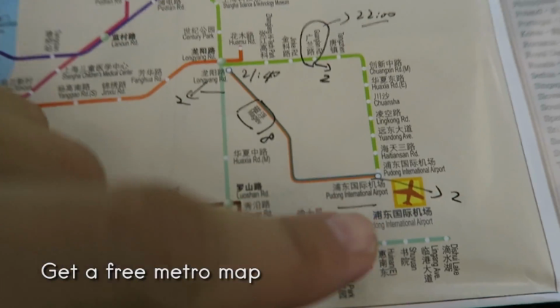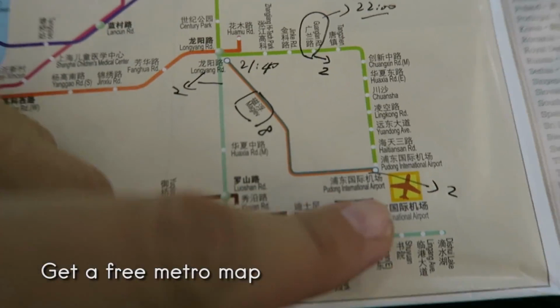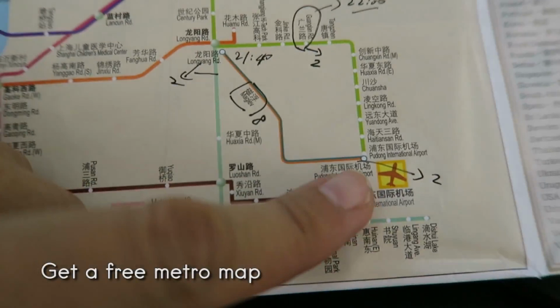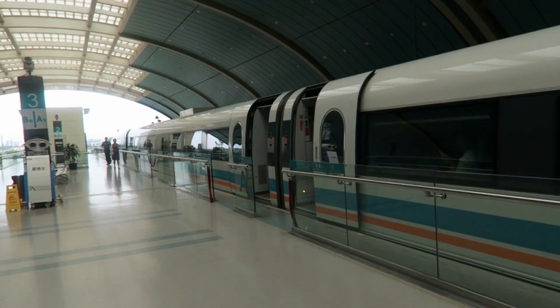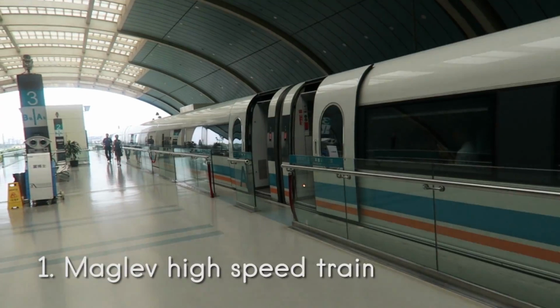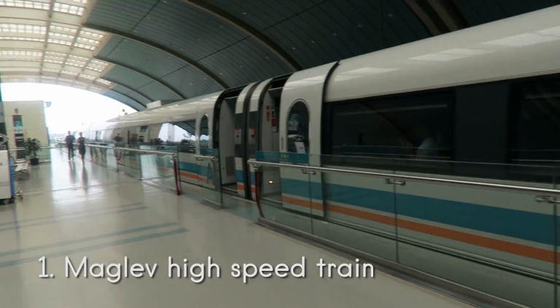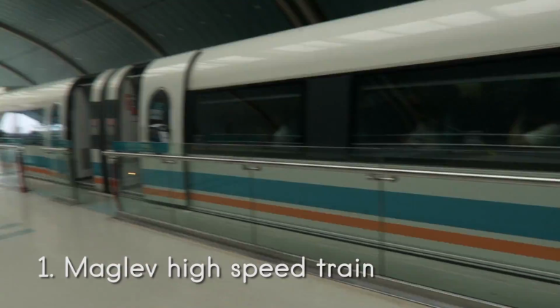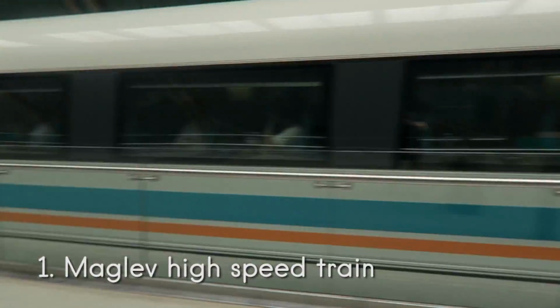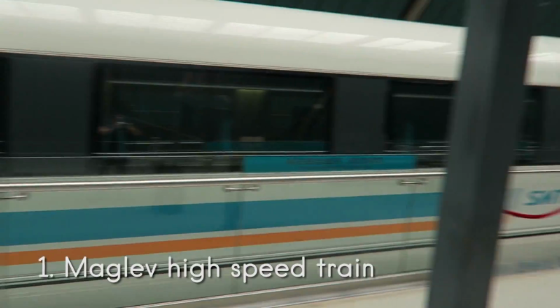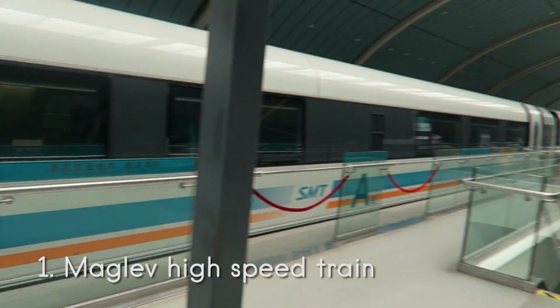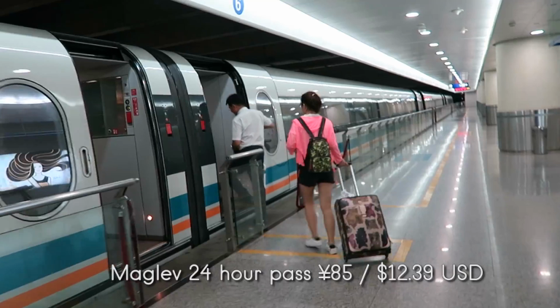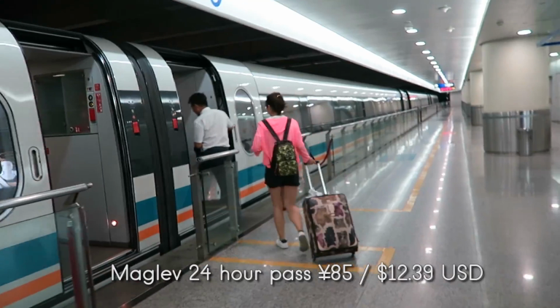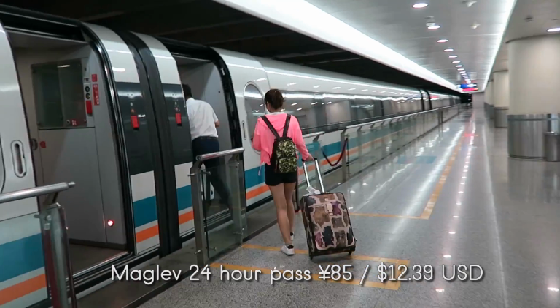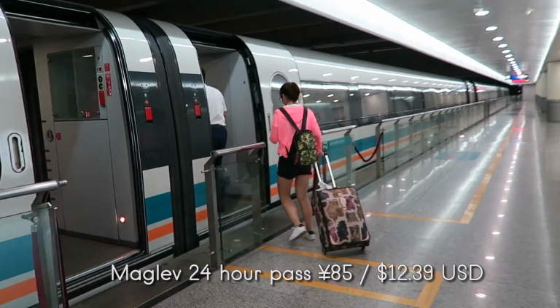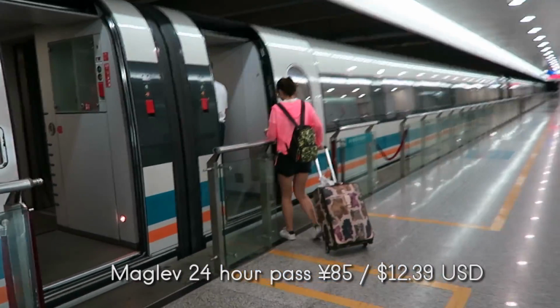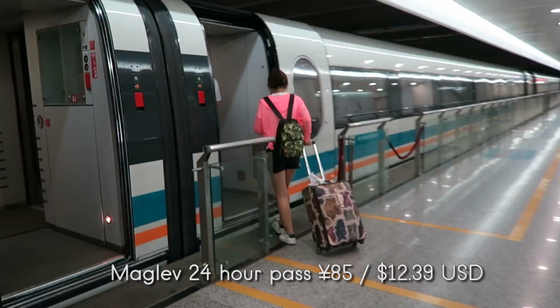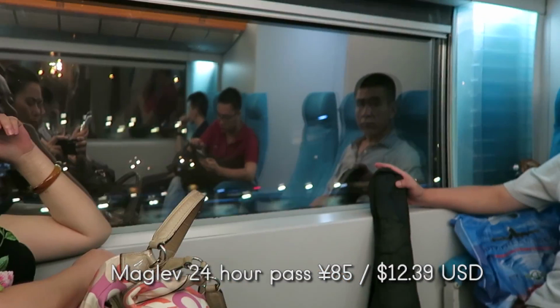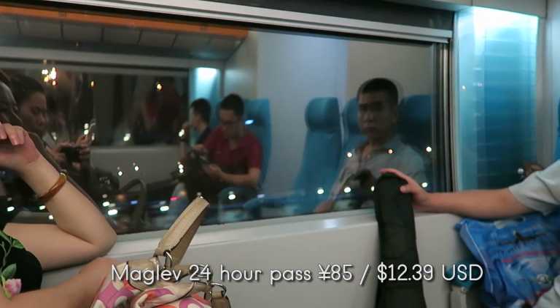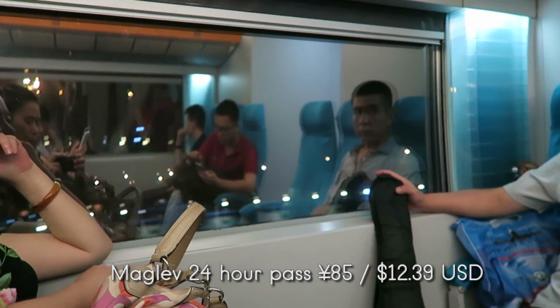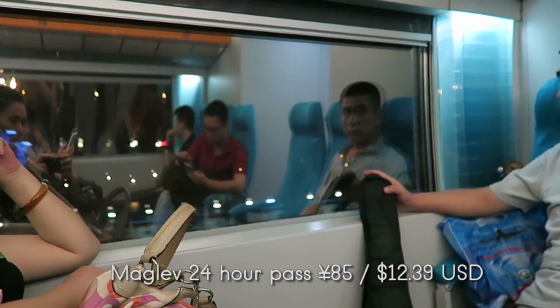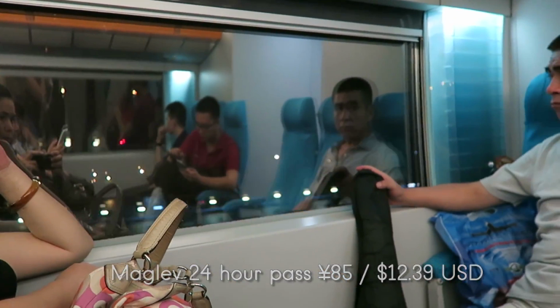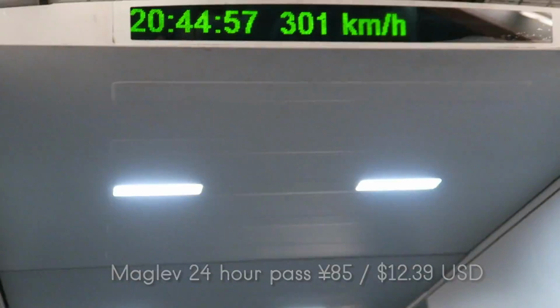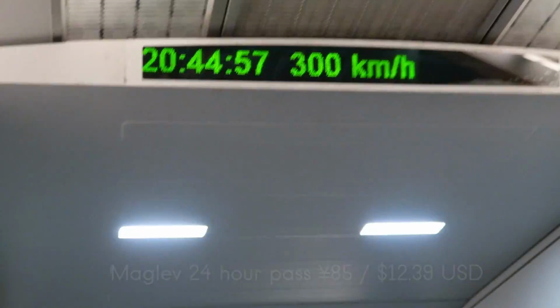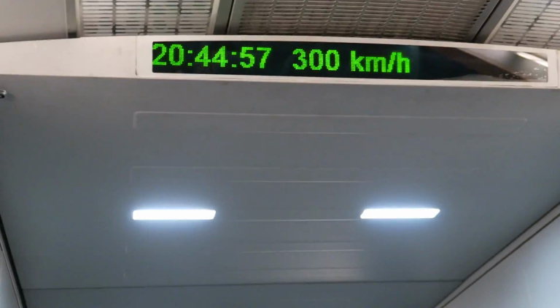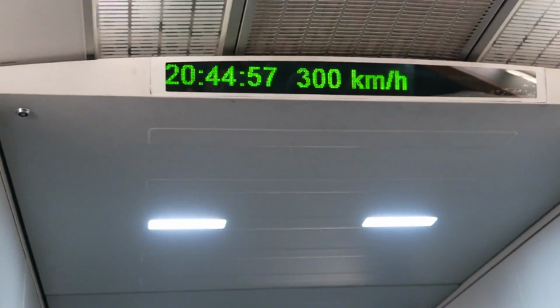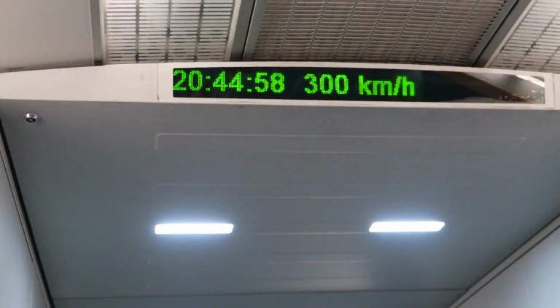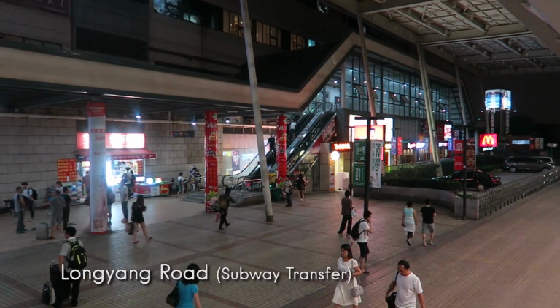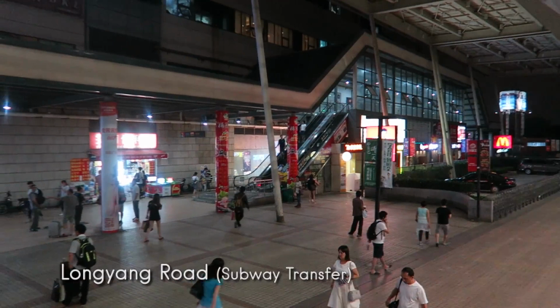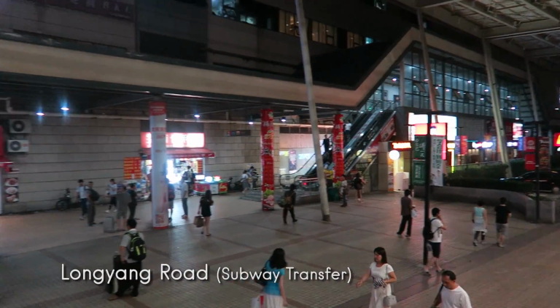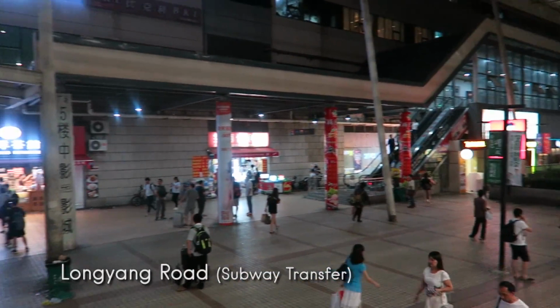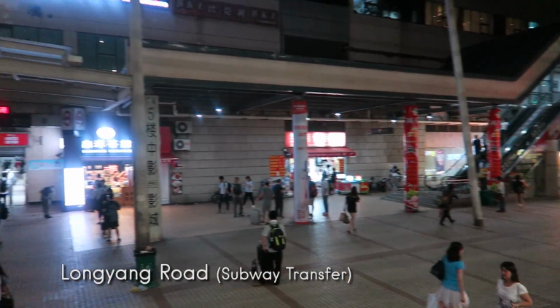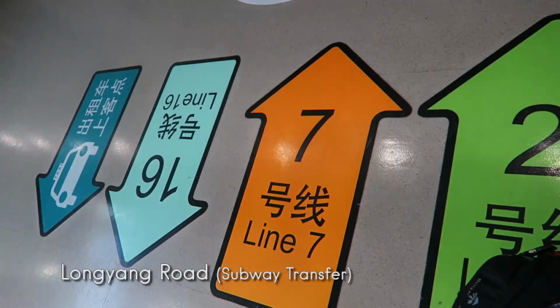The Maglev is Shanghai's high-speed train from the airport into downtown. It can go up to 400 miles per hour and crunch a 45-minute train ride into 8 minutes.